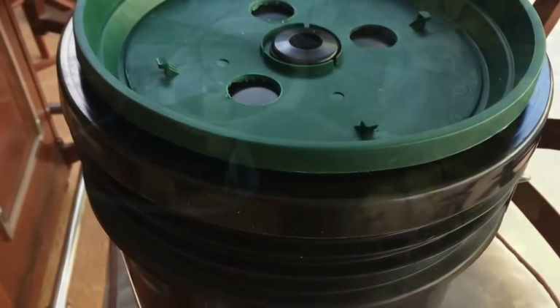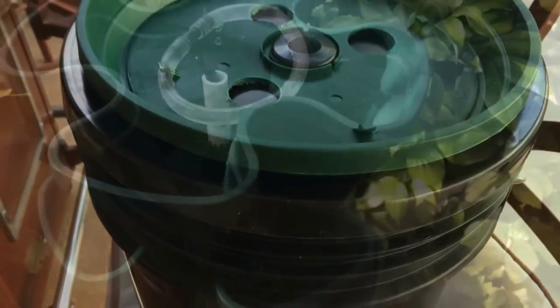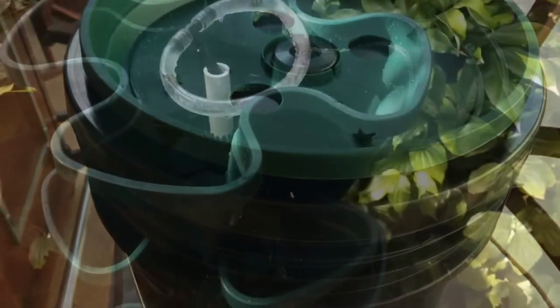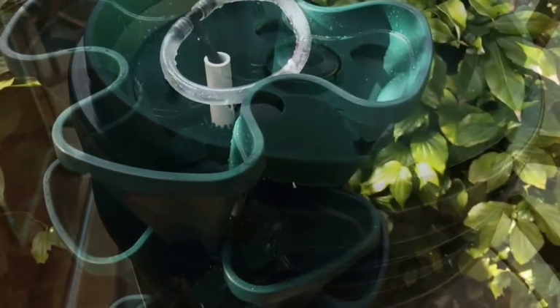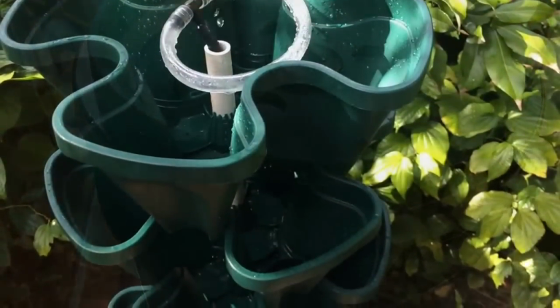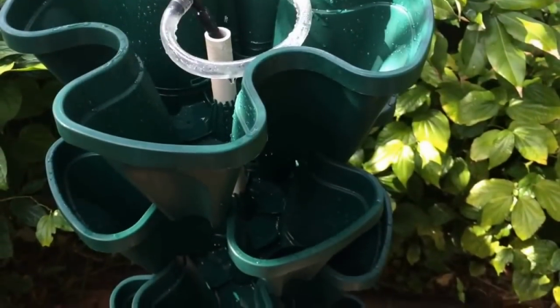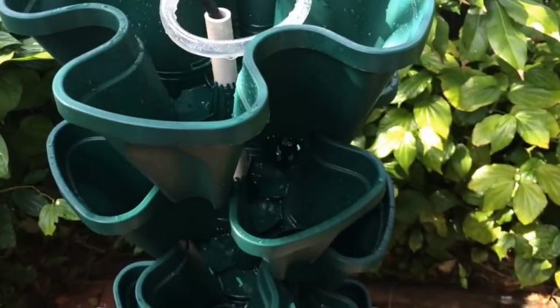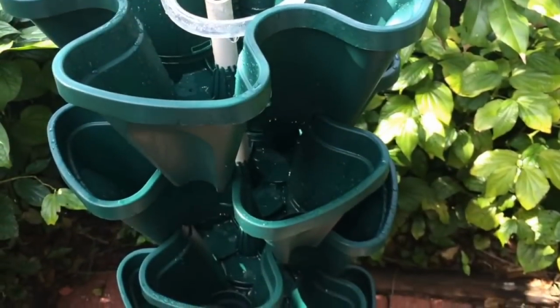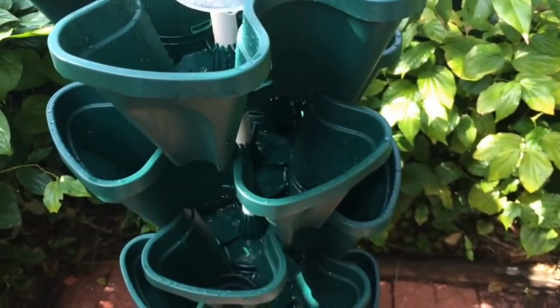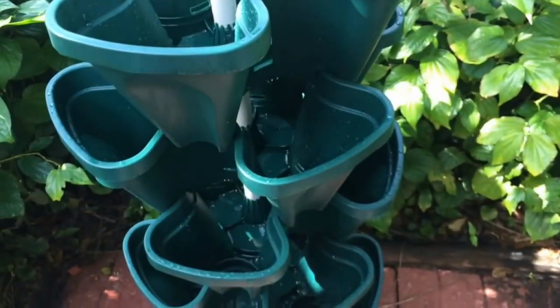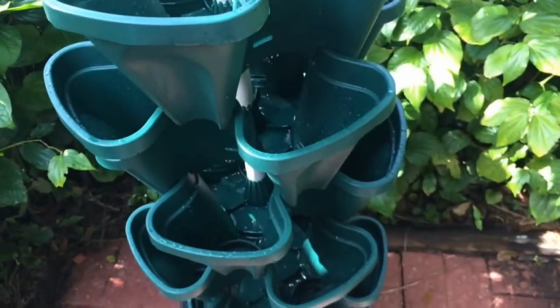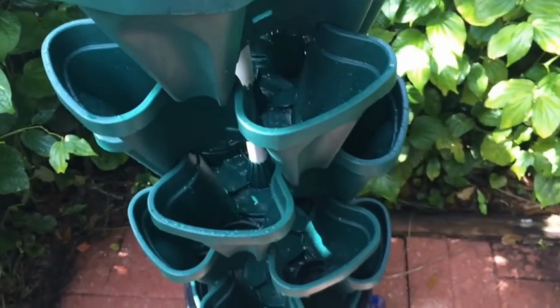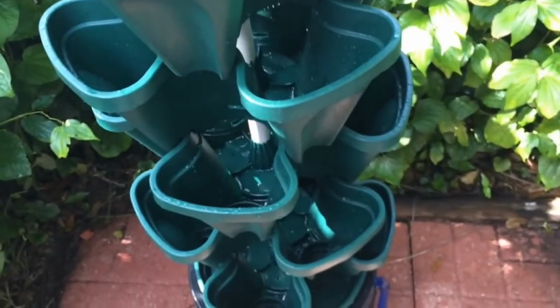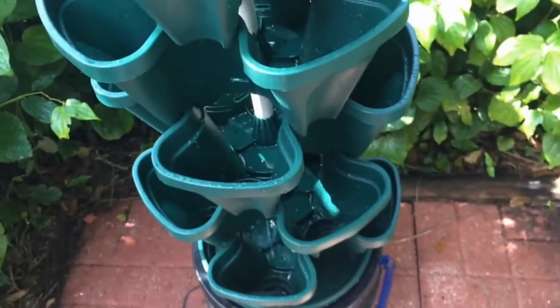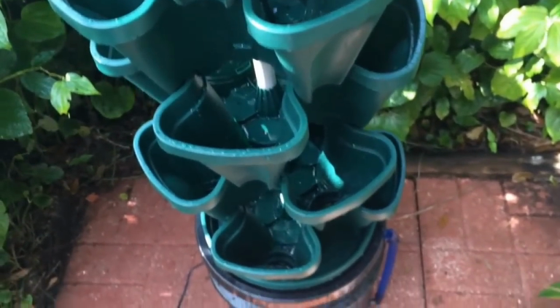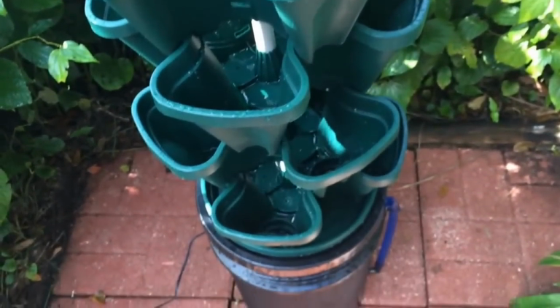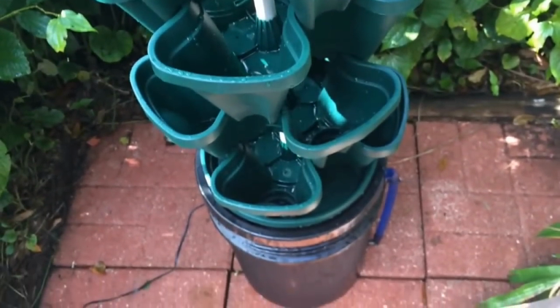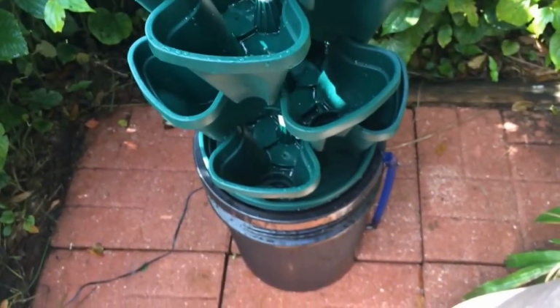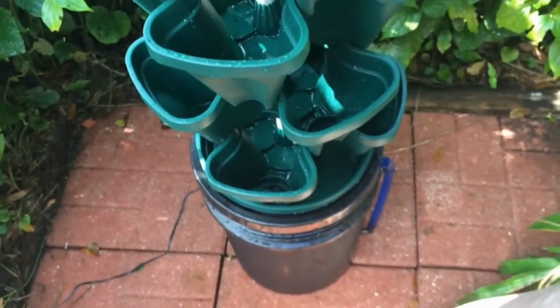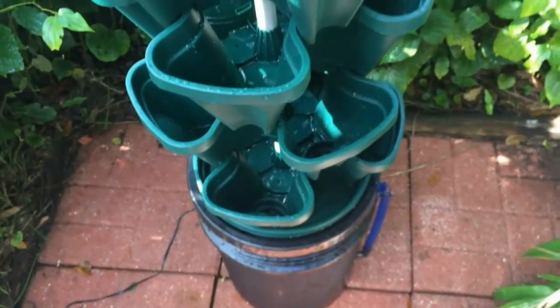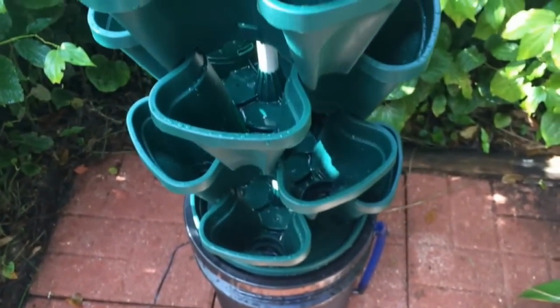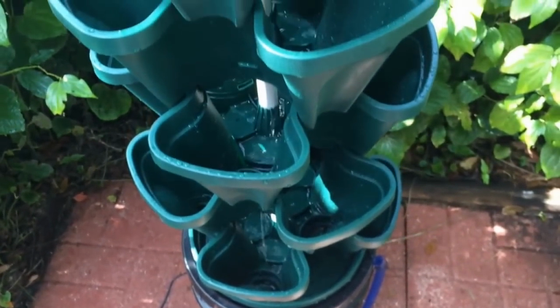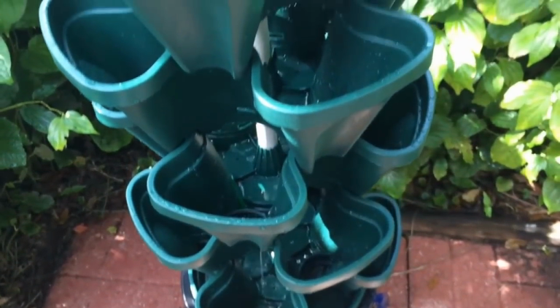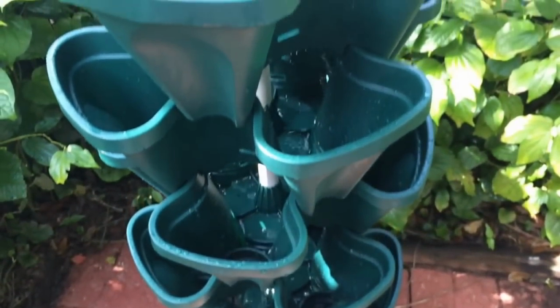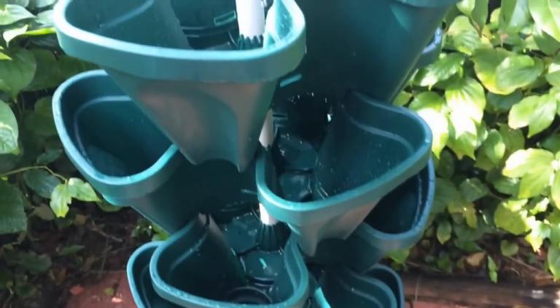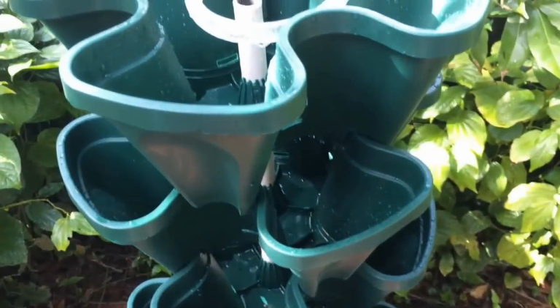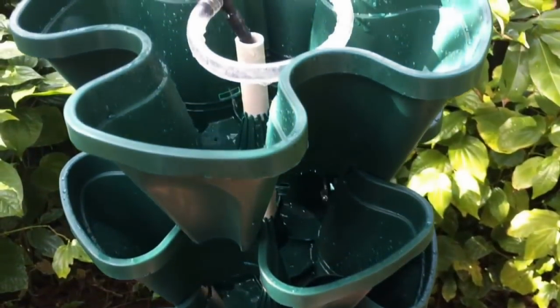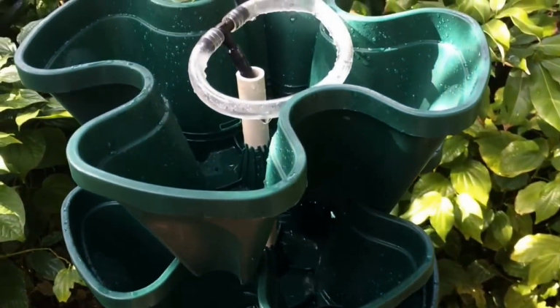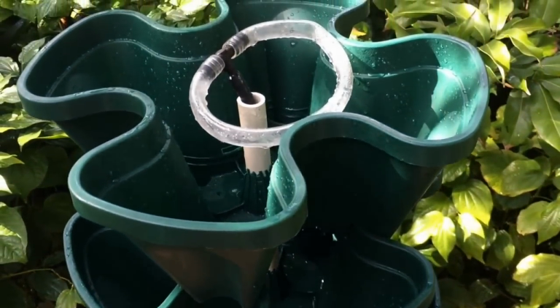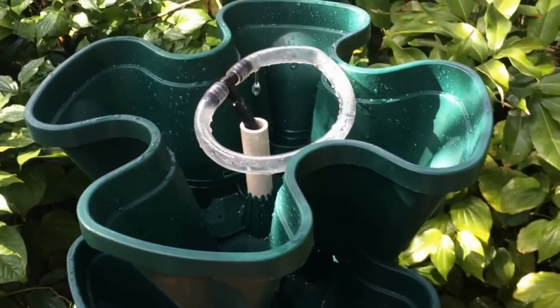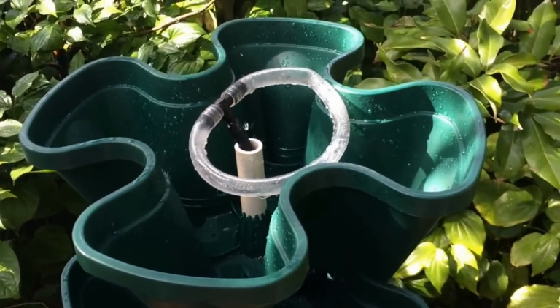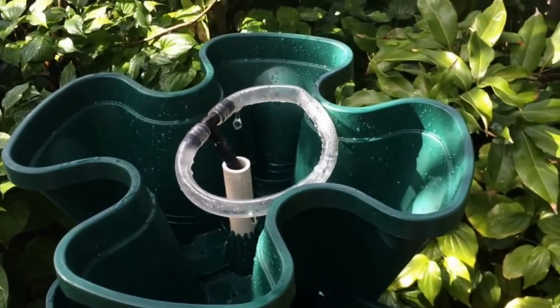This is the tower after running for 24 hours. No leaks — seems to be working fine. Now to add the media.